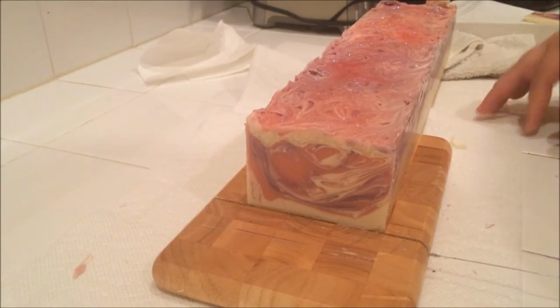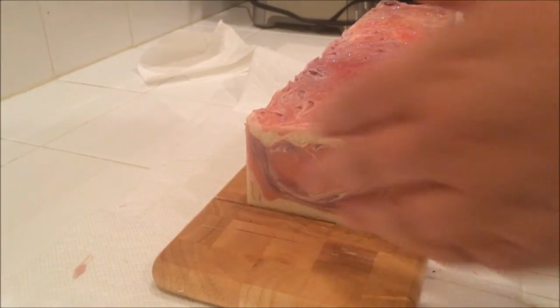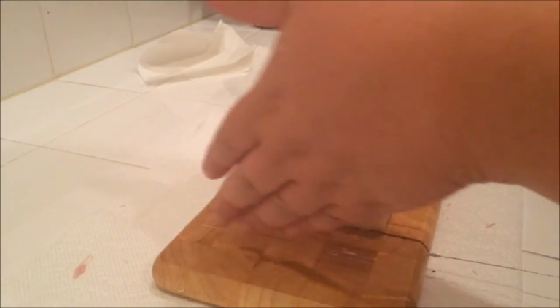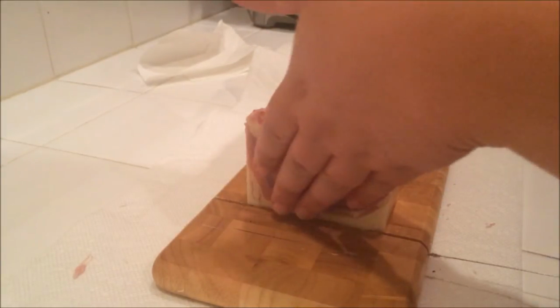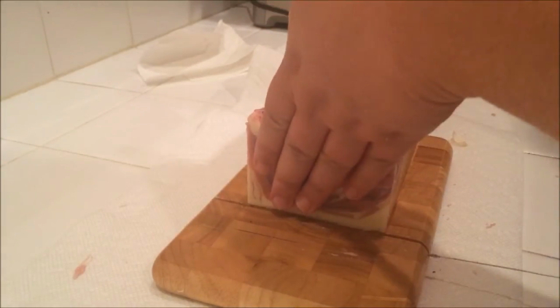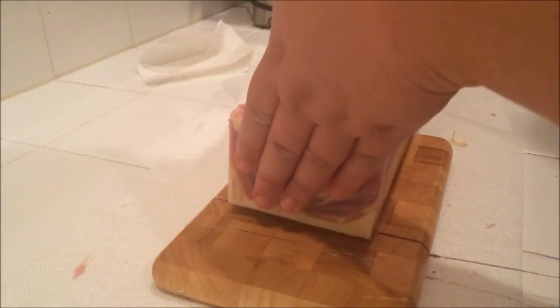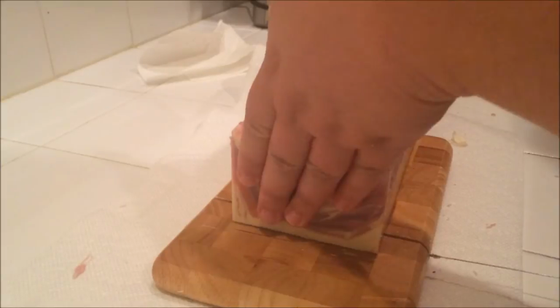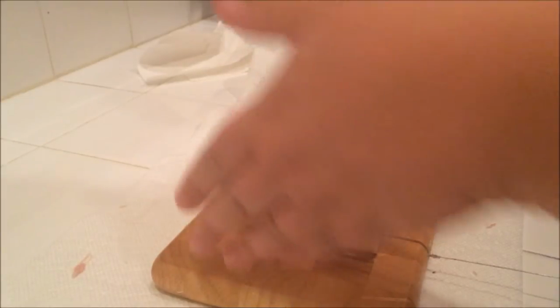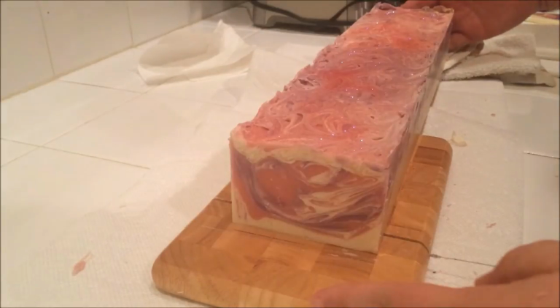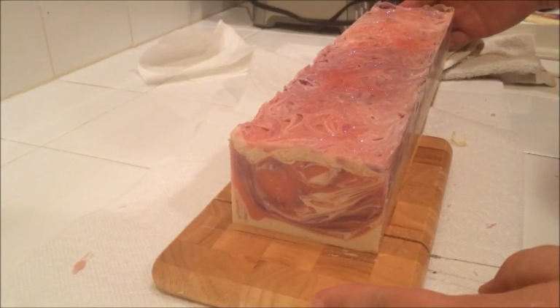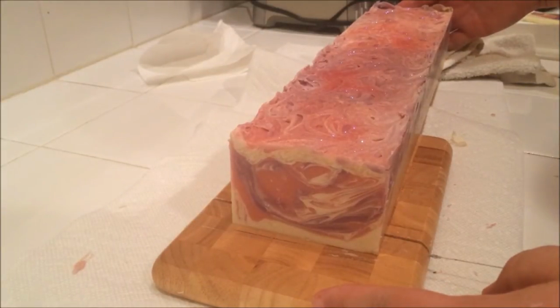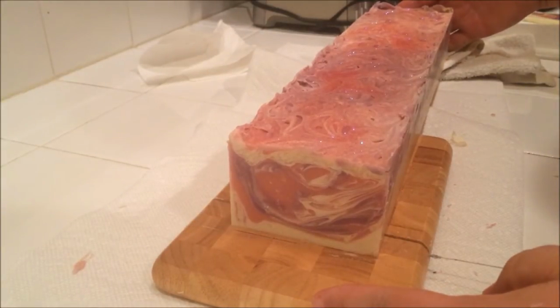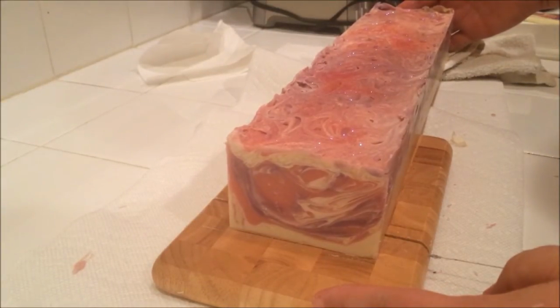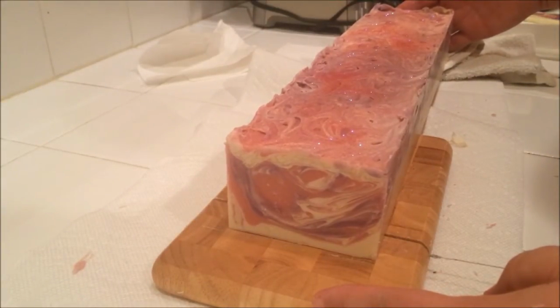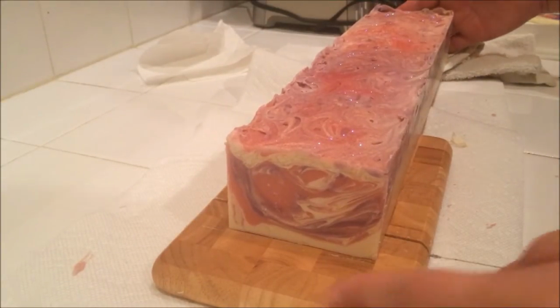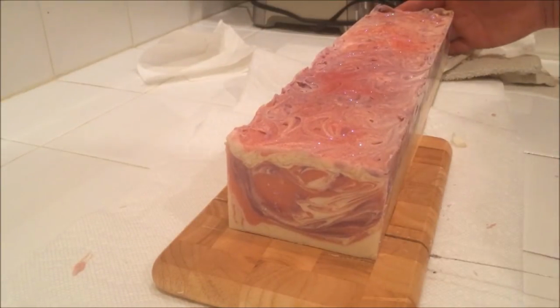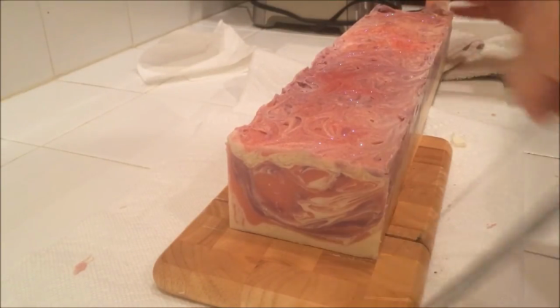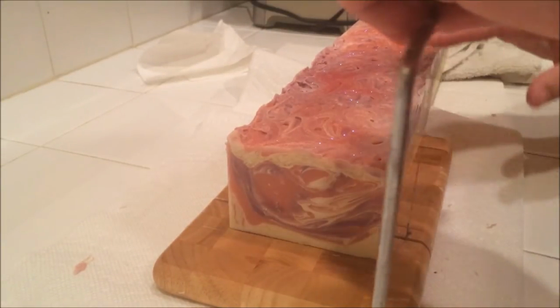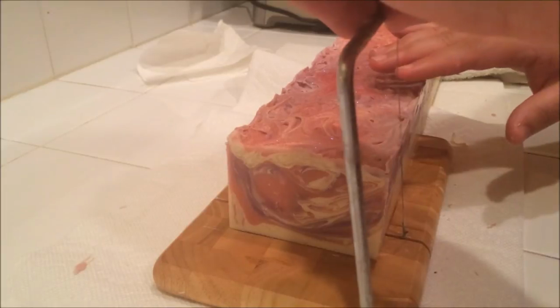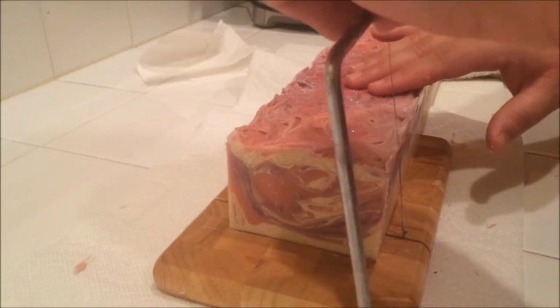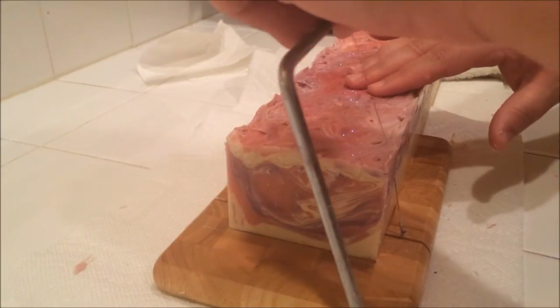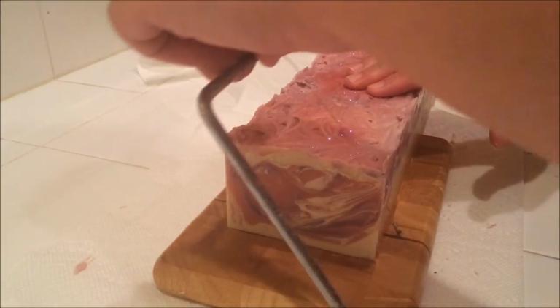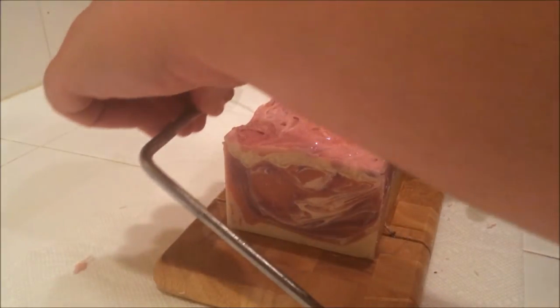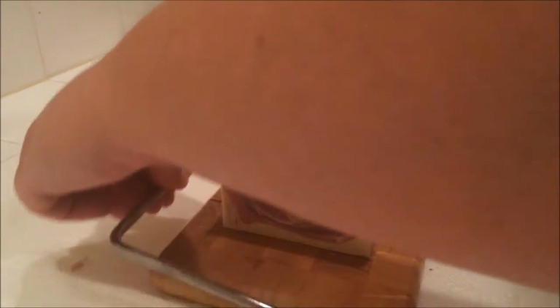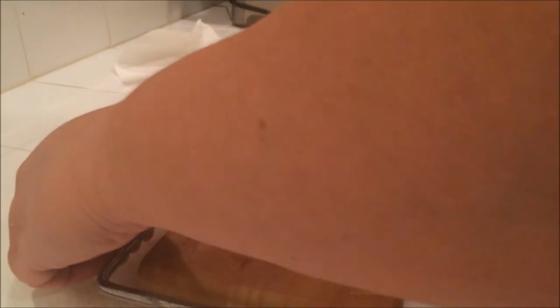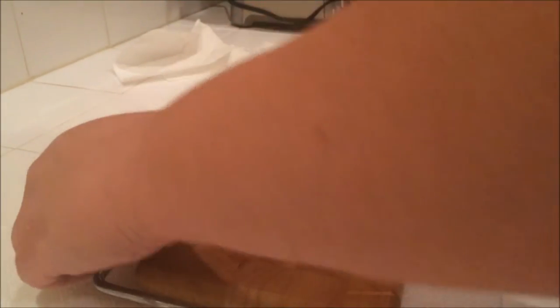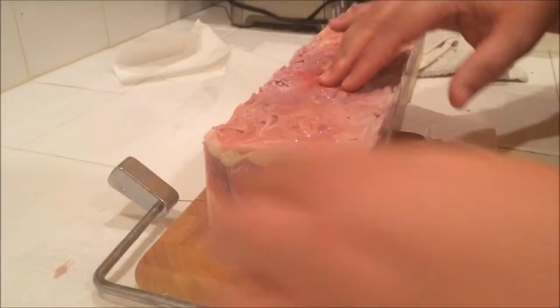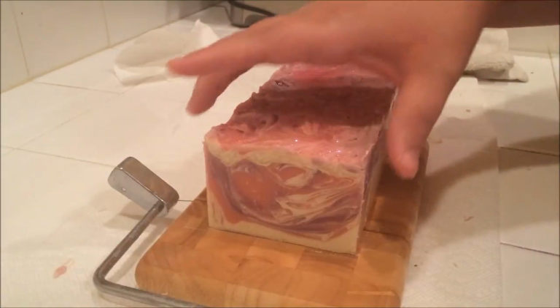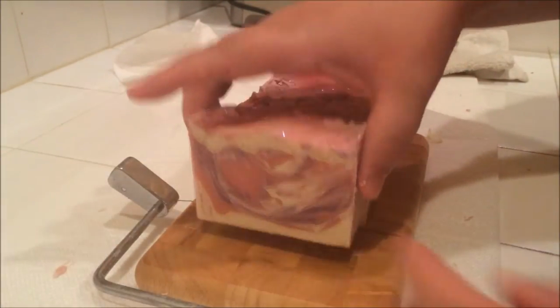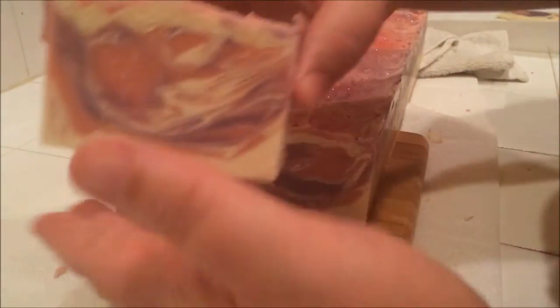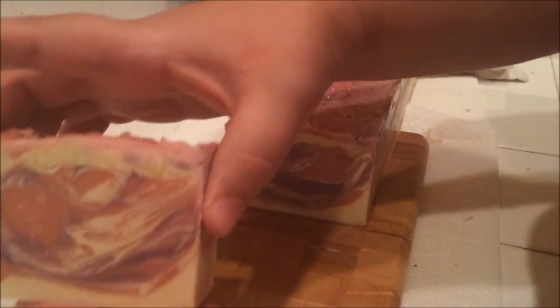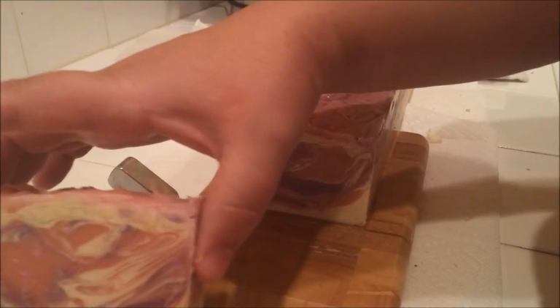If I did this right, I'll get 14 pieces out of this. I am definitely ready for a loaf cutter.